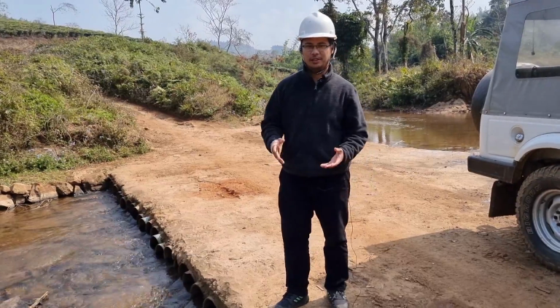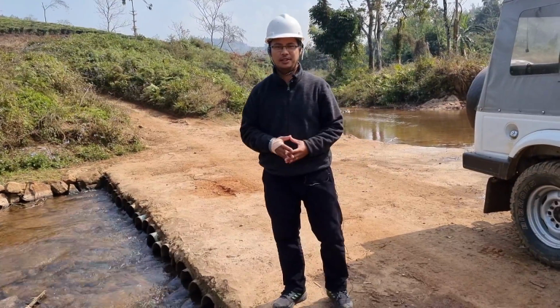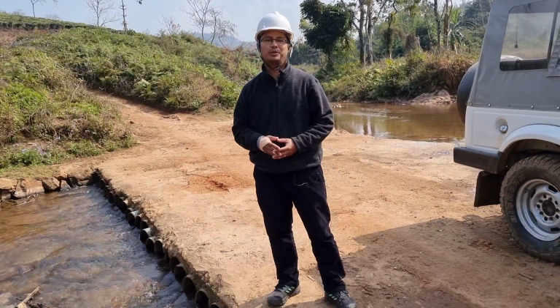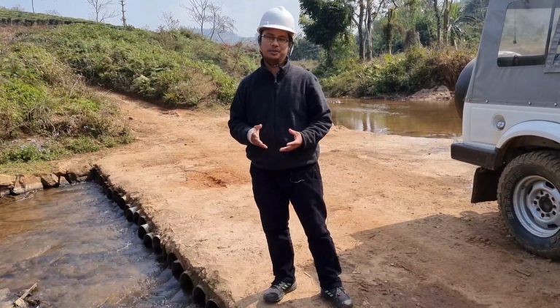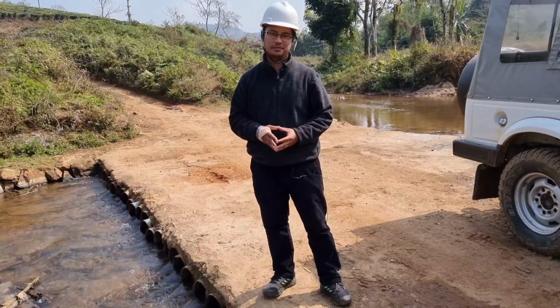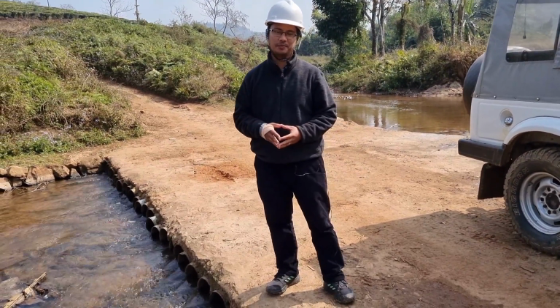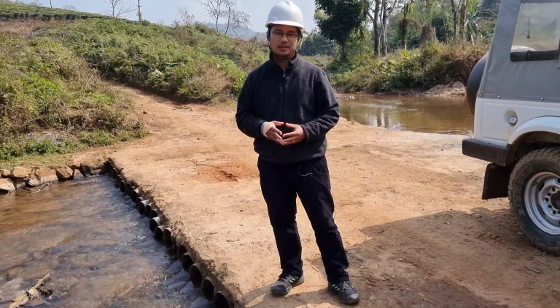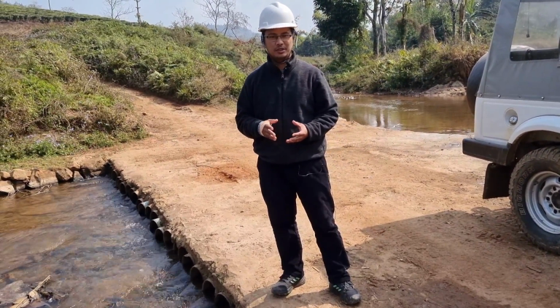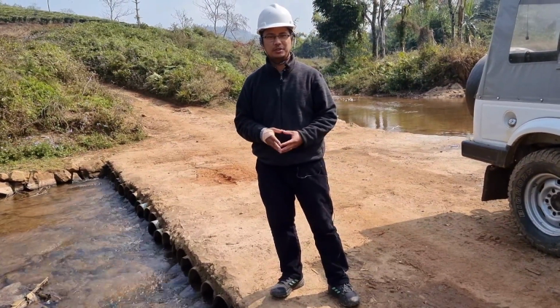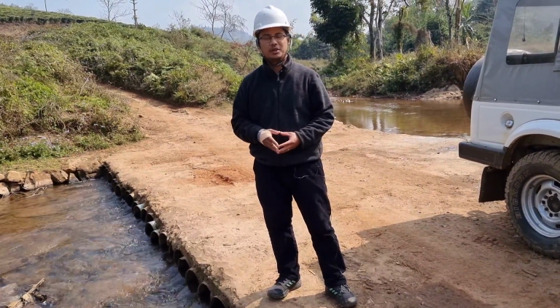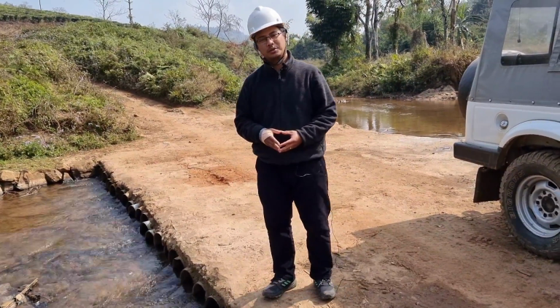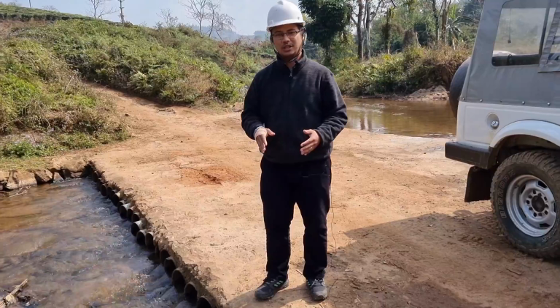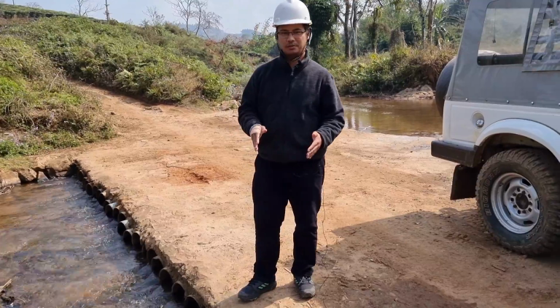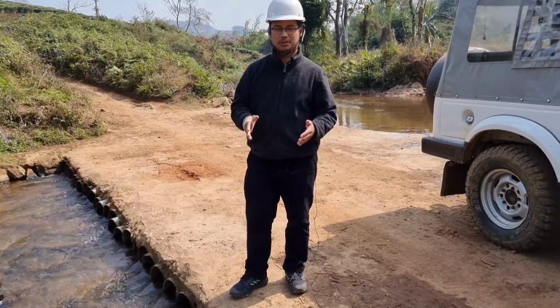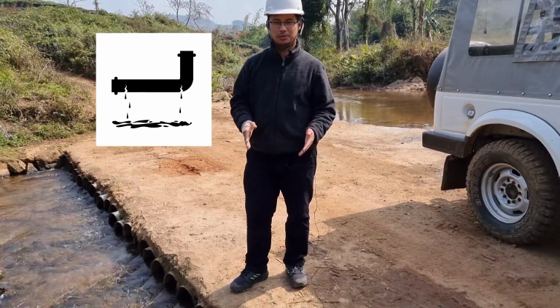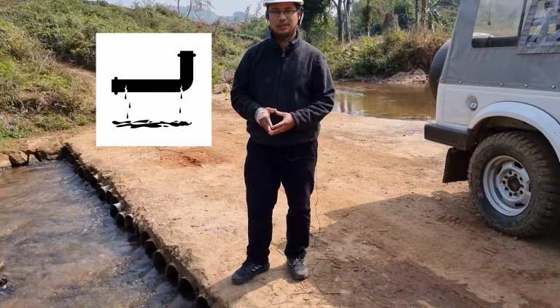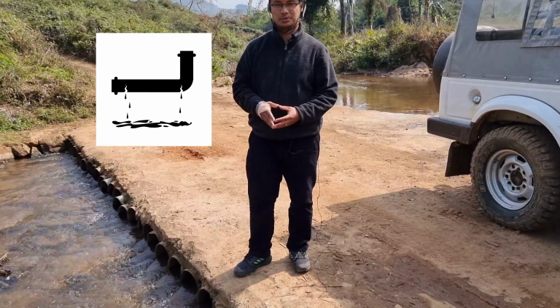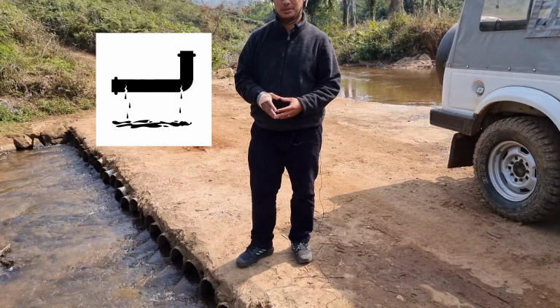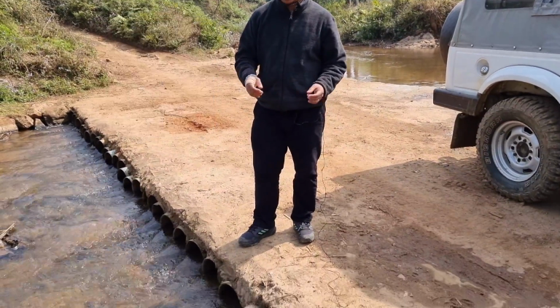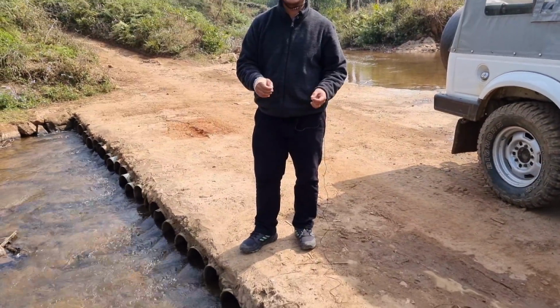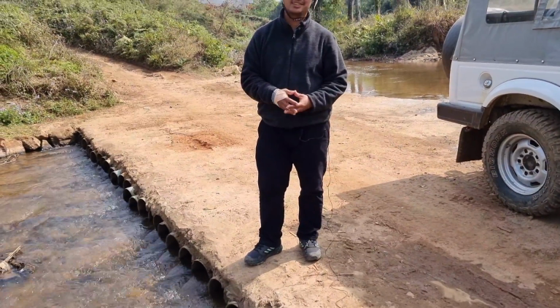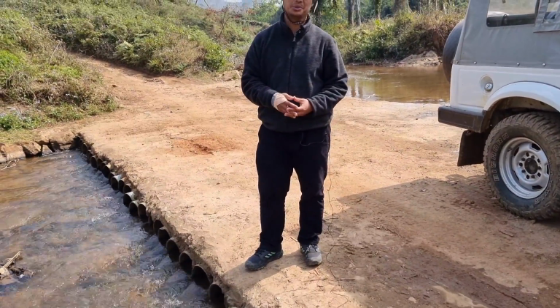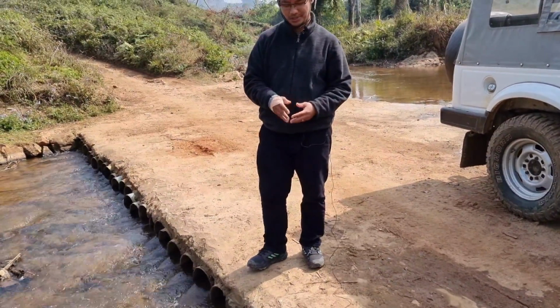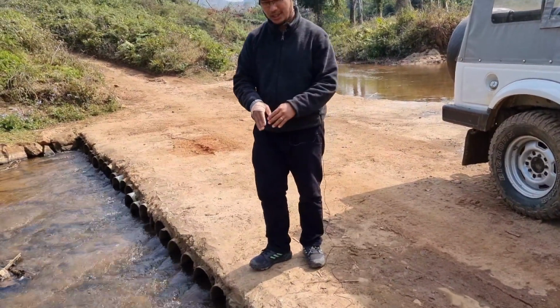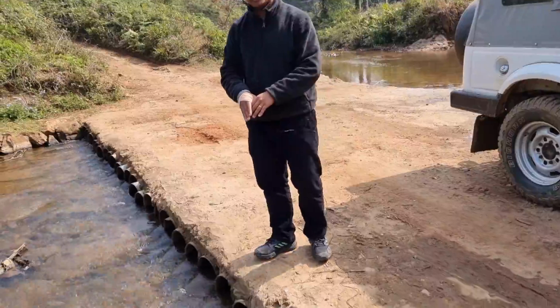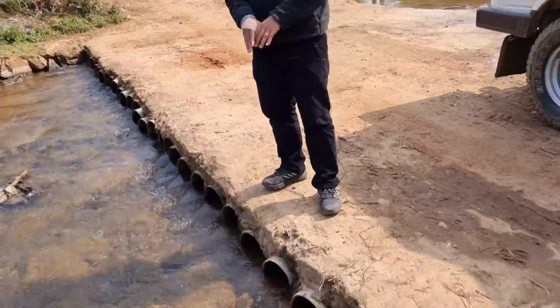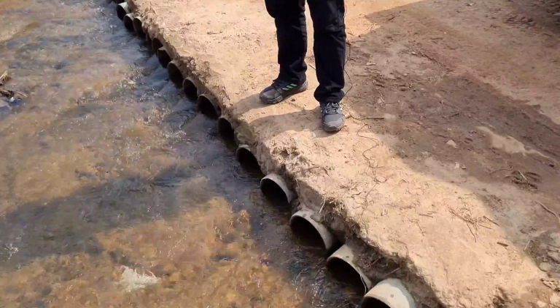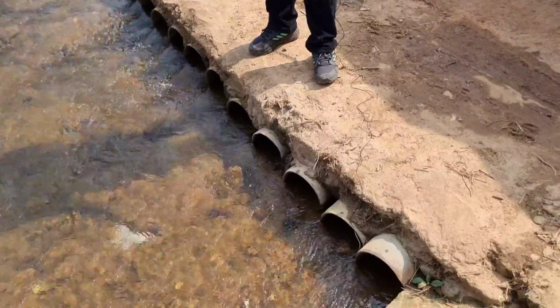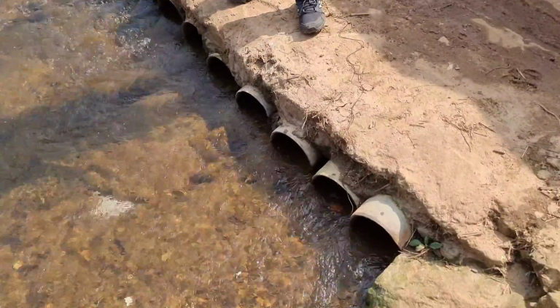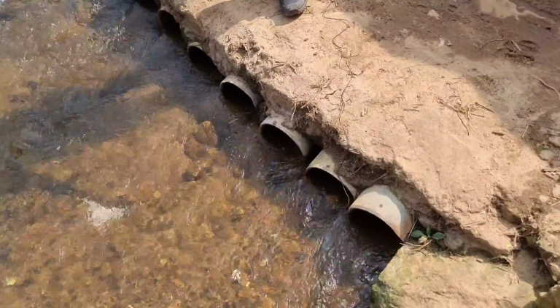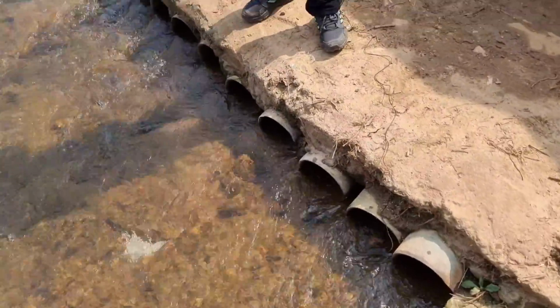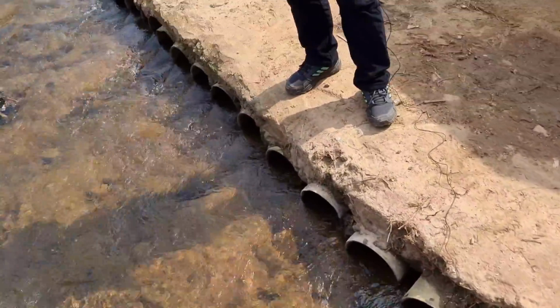Hello everyone and welcome to my 14th video. In this video we are going to see how we have used old disused pipes which were cracked and really of no use, and we have modified them to make a bridge like this across this river.